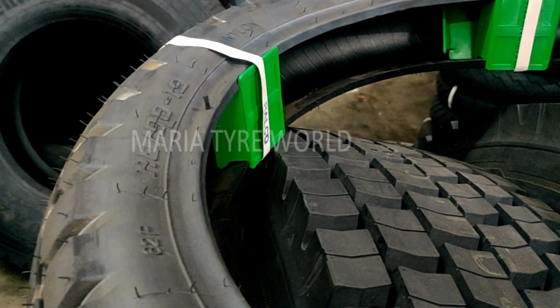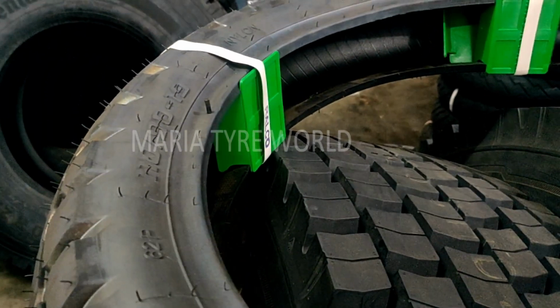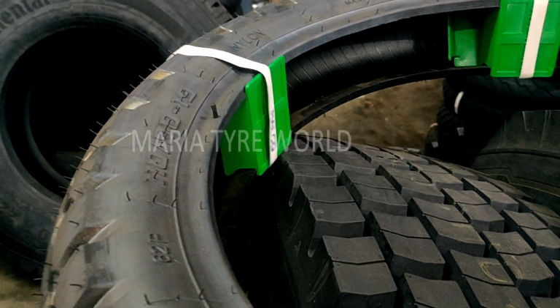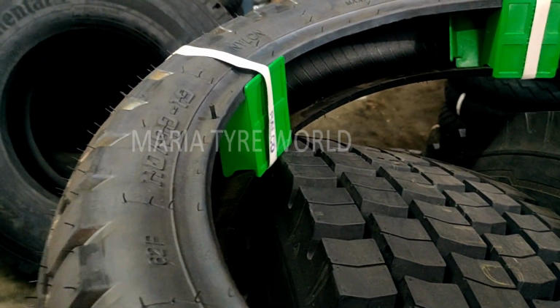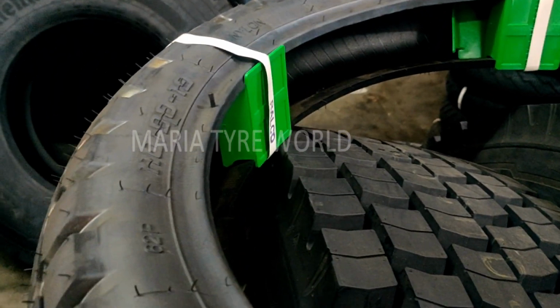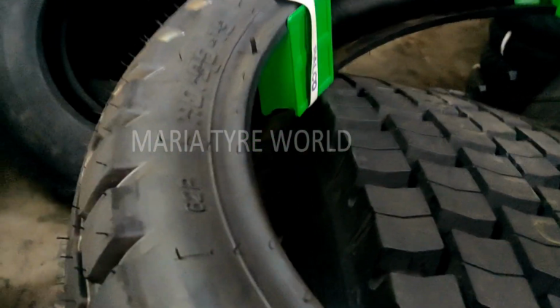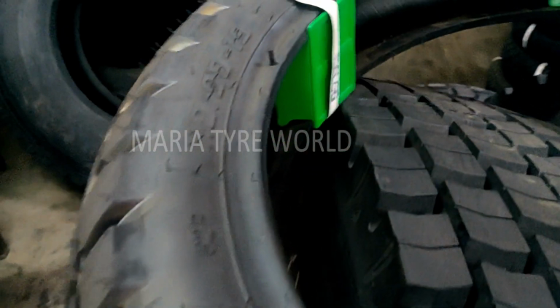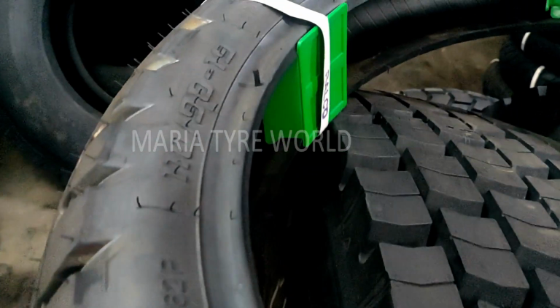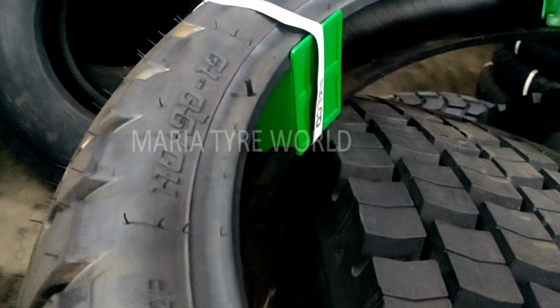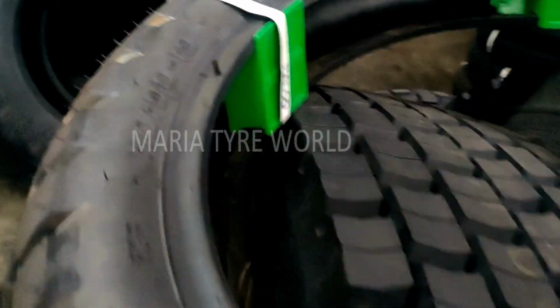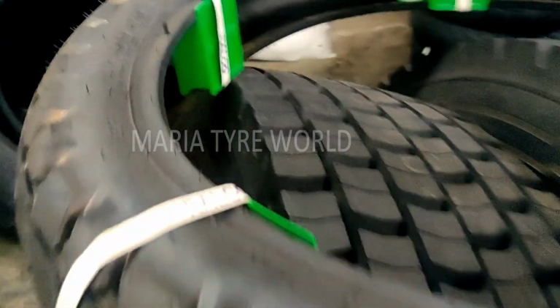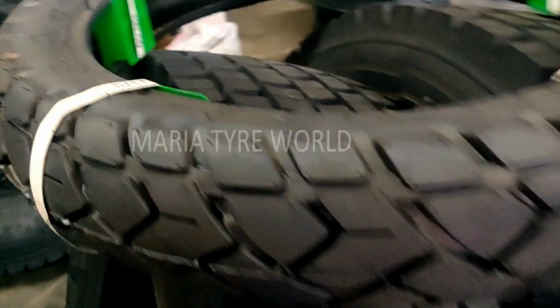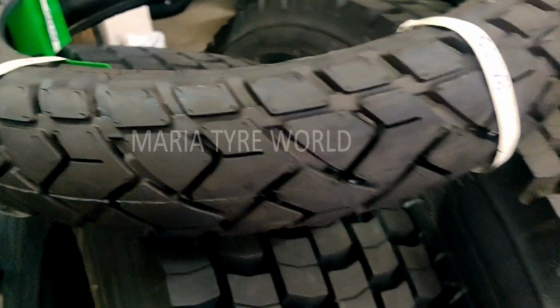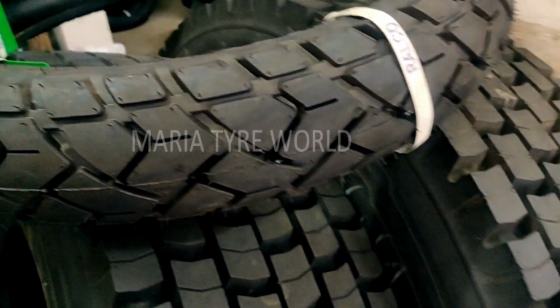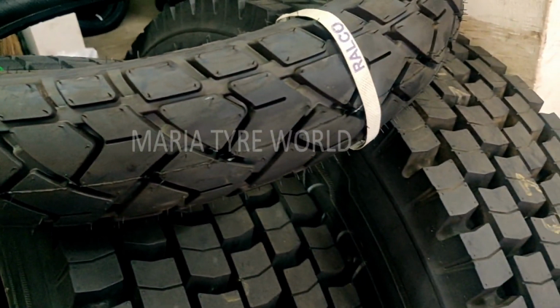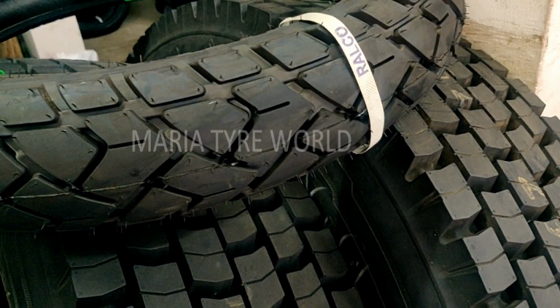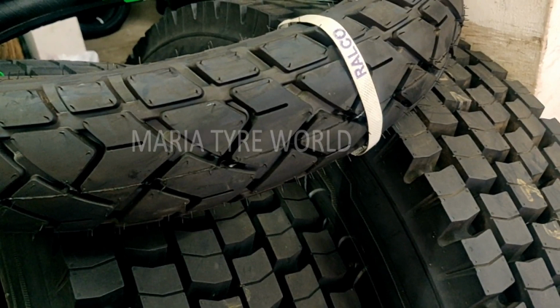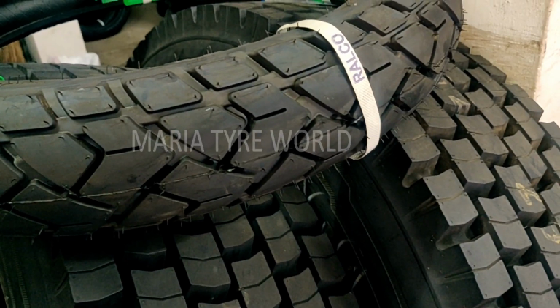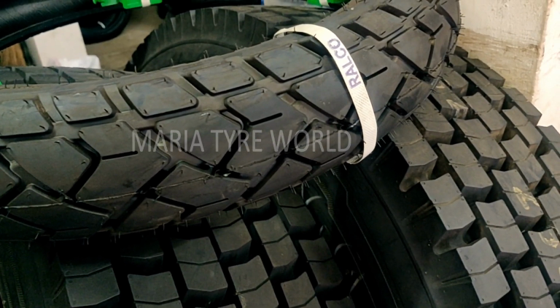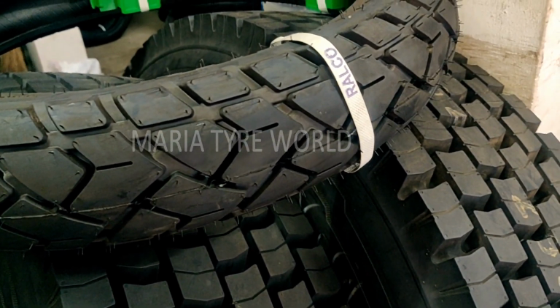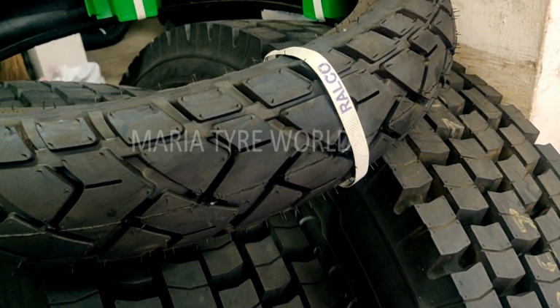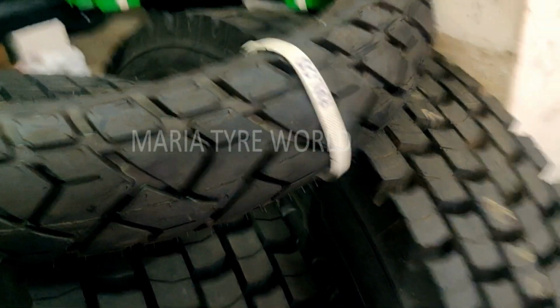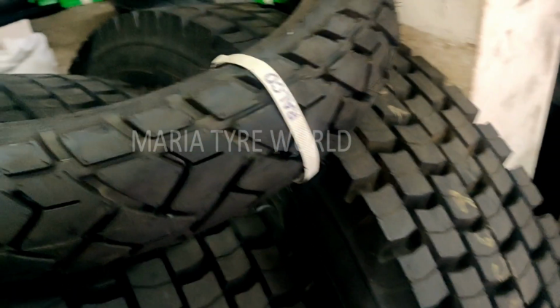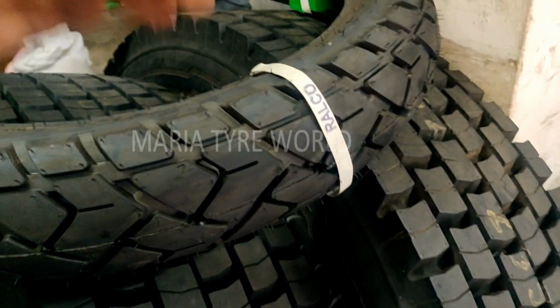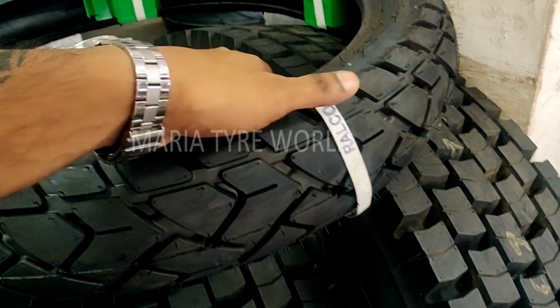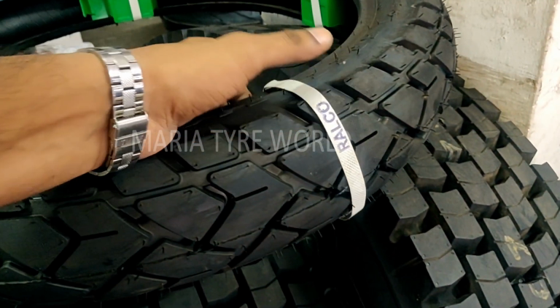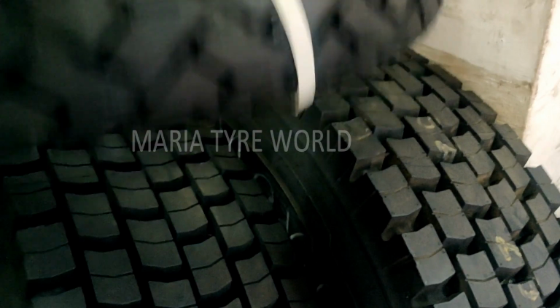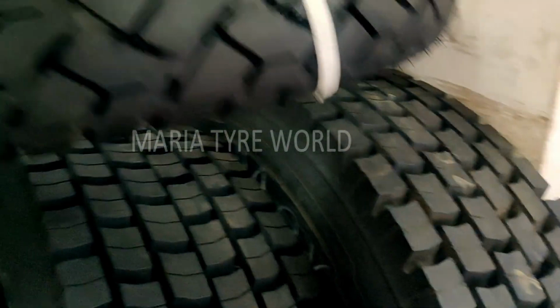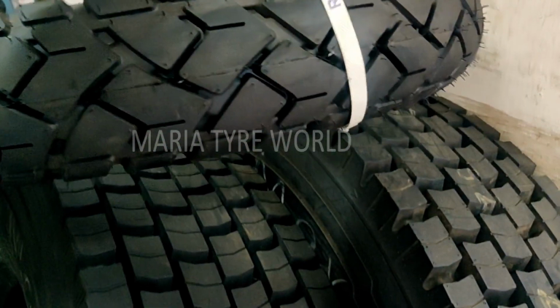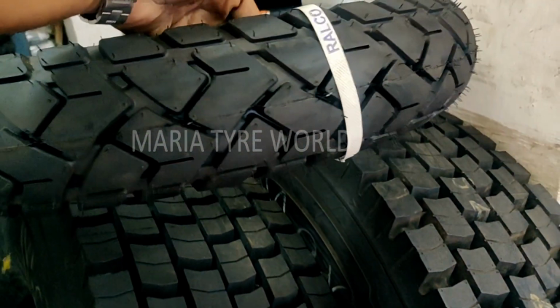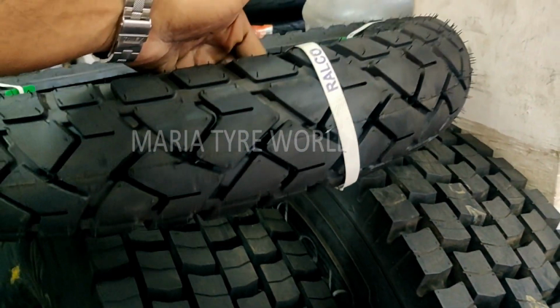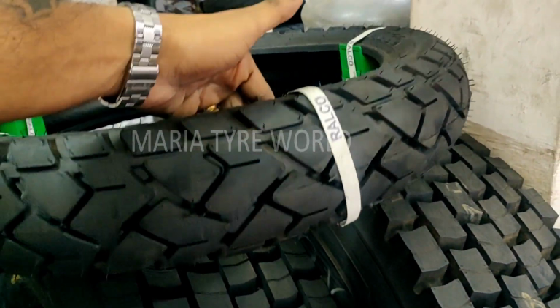As you can see, this is a tubeless tire, so if you're planning to fit it on spoke rims you will need an extra tube to get it fitted. If you have aftermarket alloys, you can get it fitted as a tubeless tire. So this is how it looks.